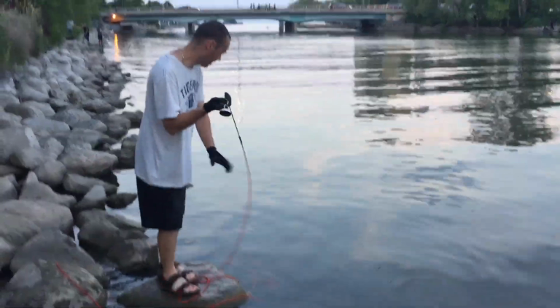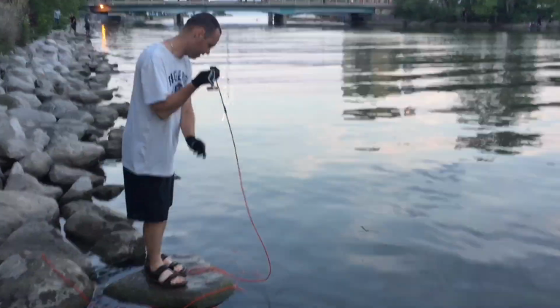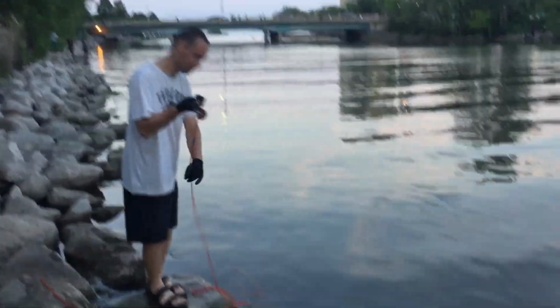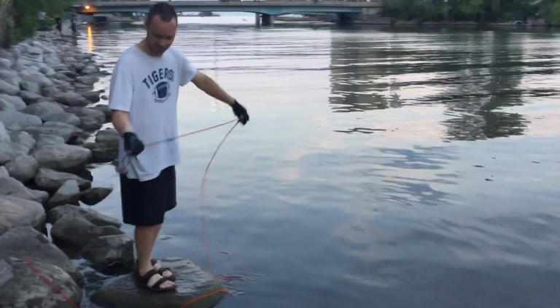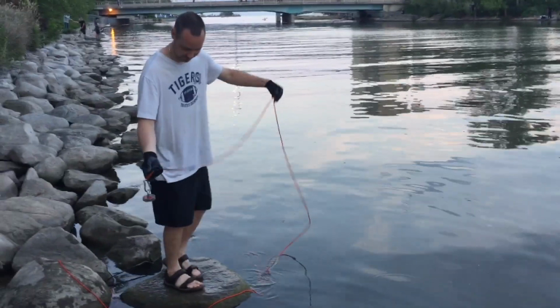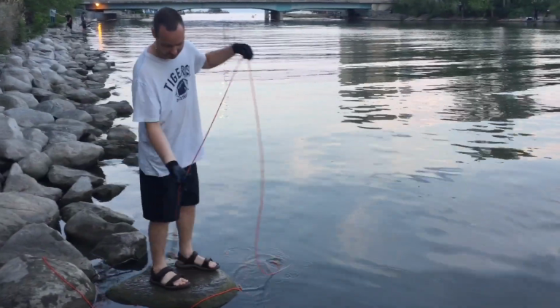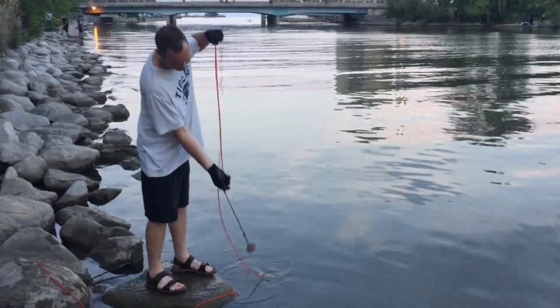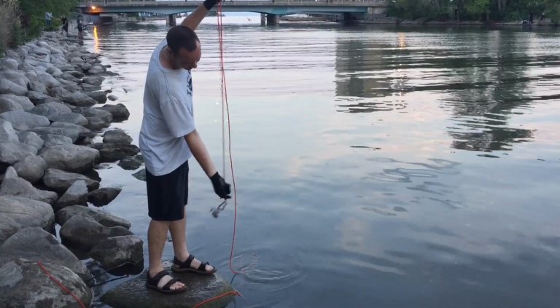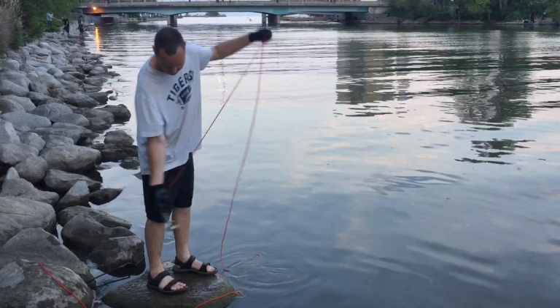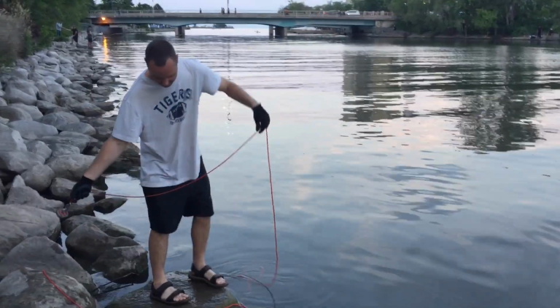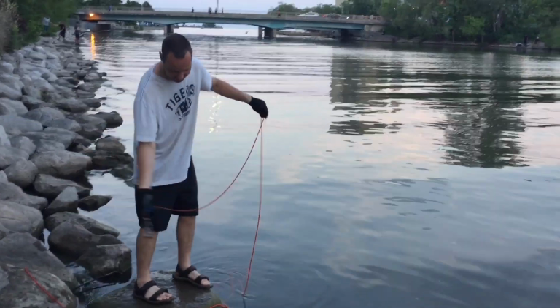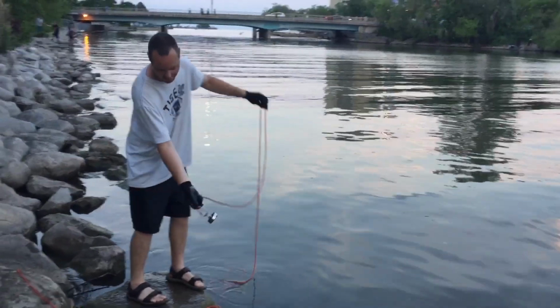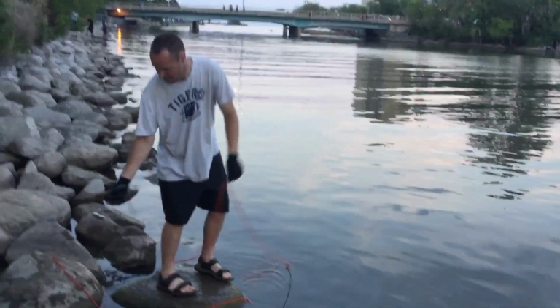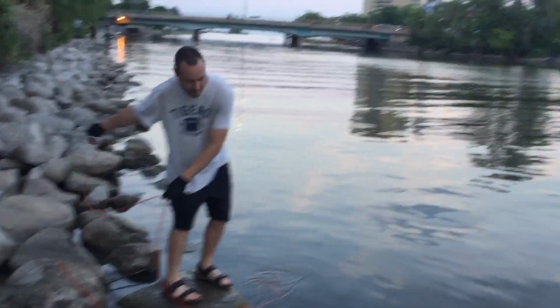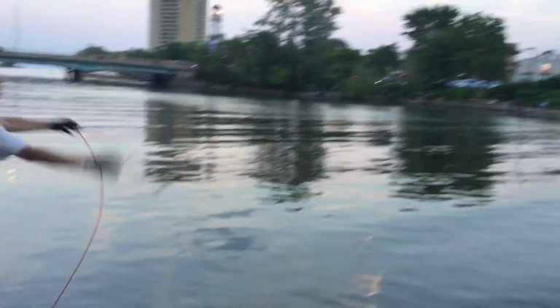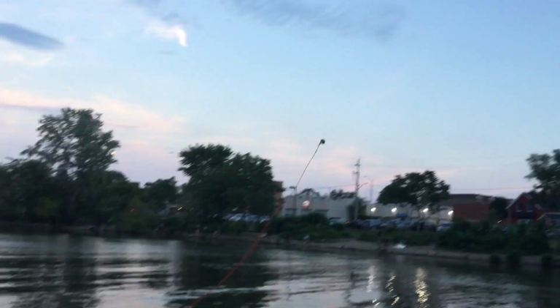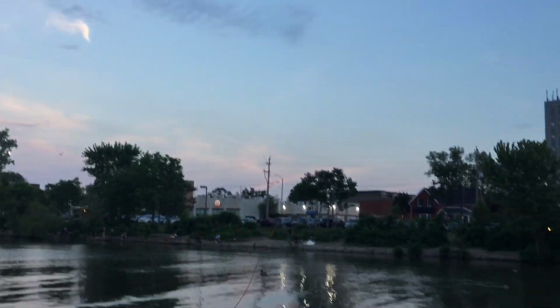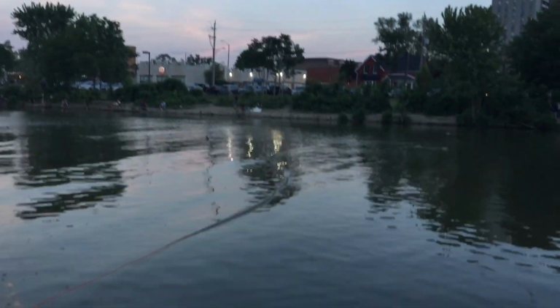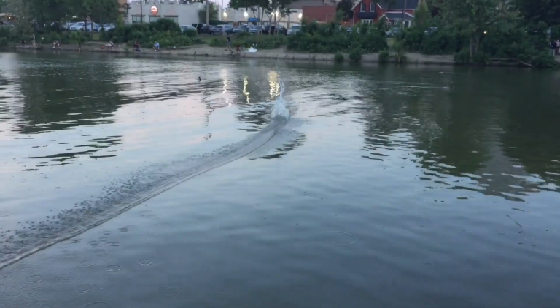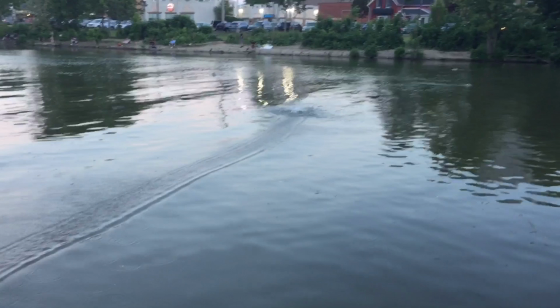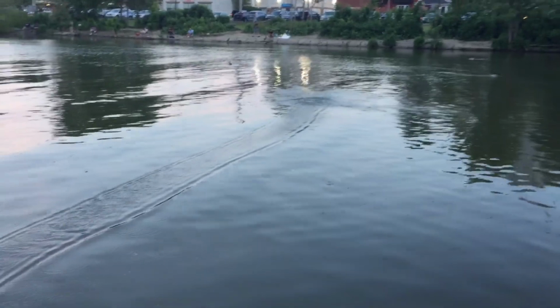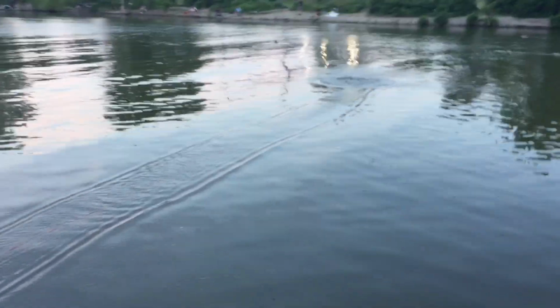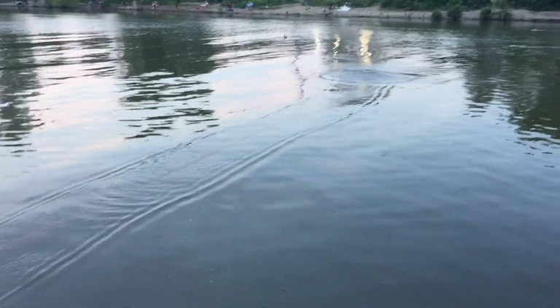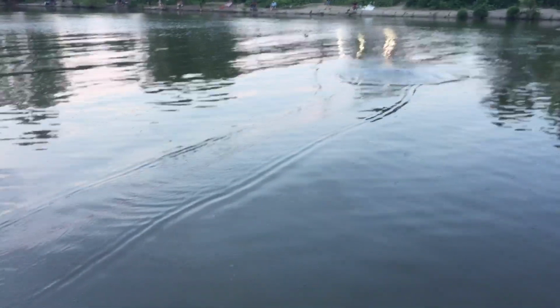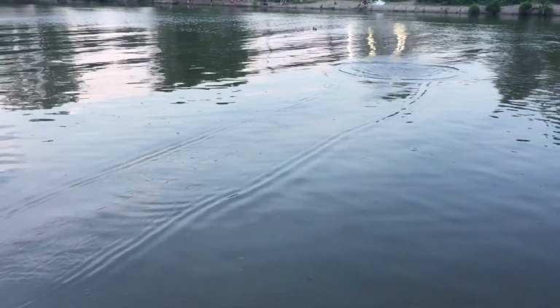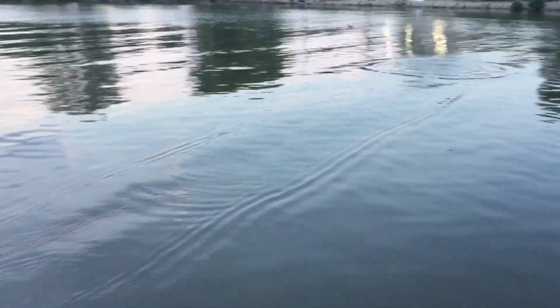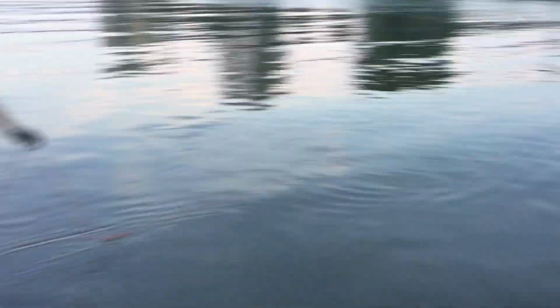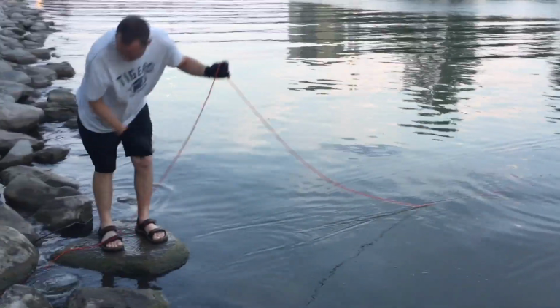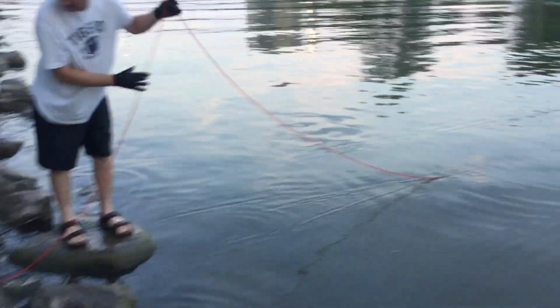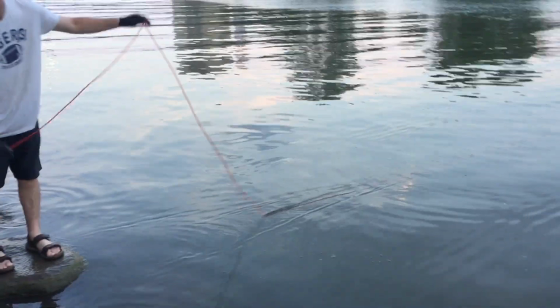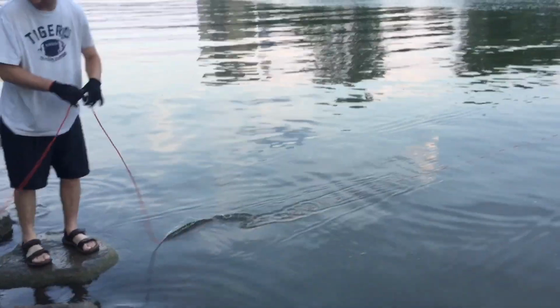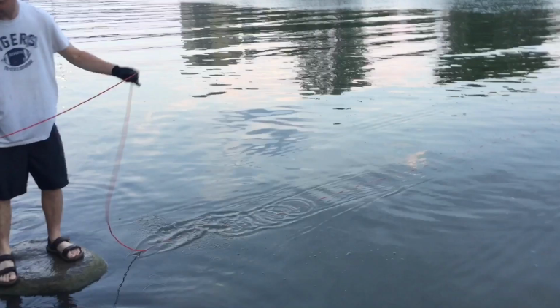Okay guys, the last cast of the day. Now we bring it back and wait.